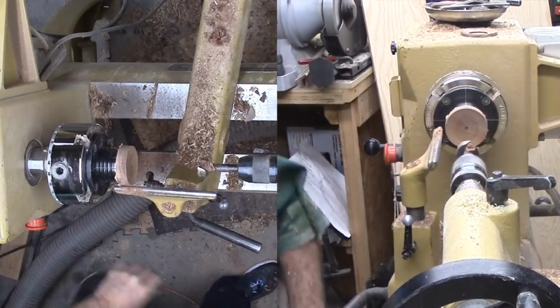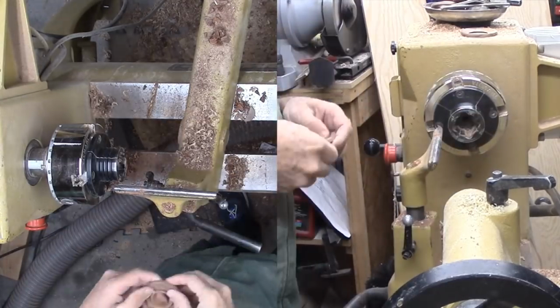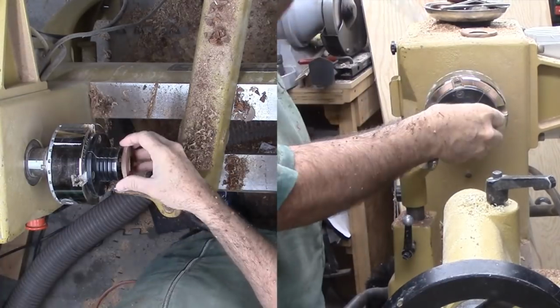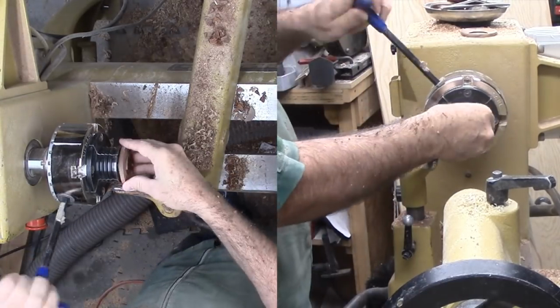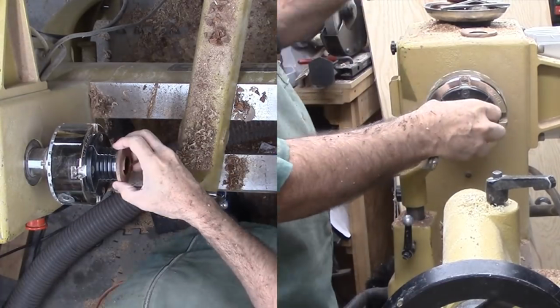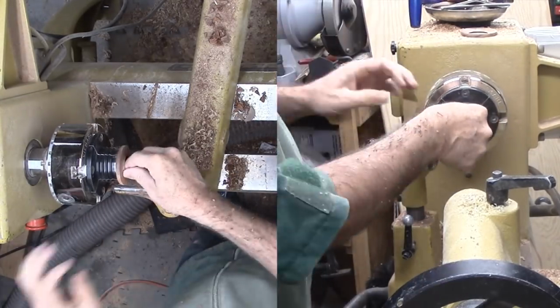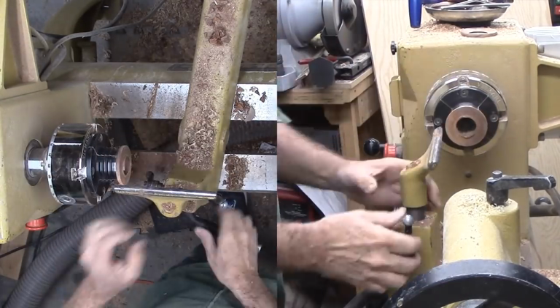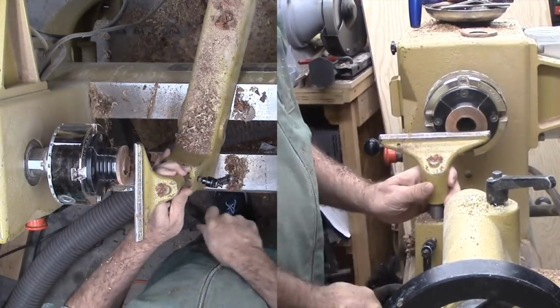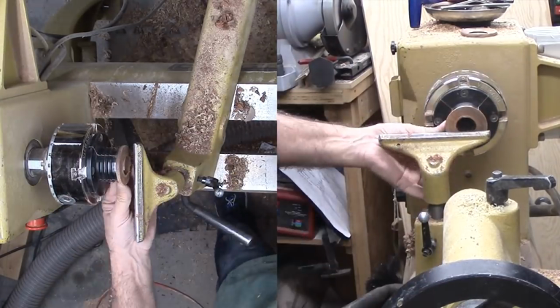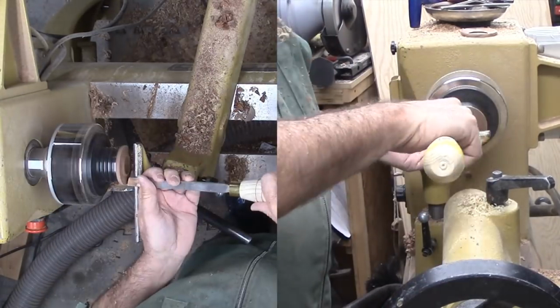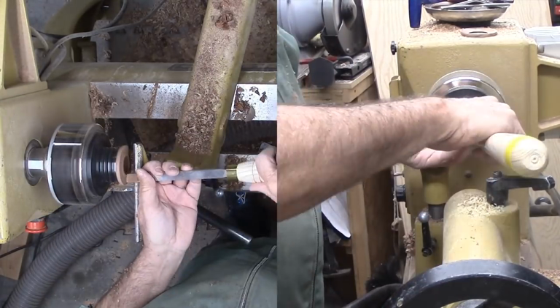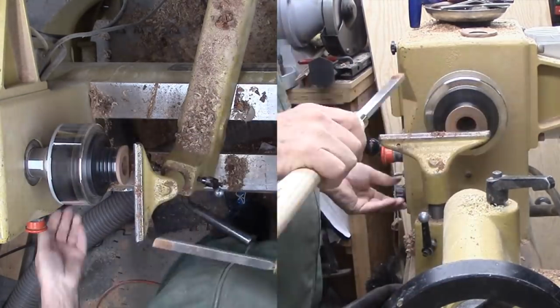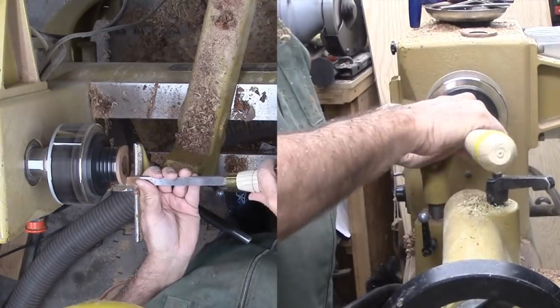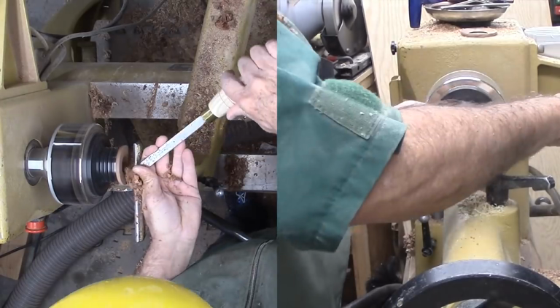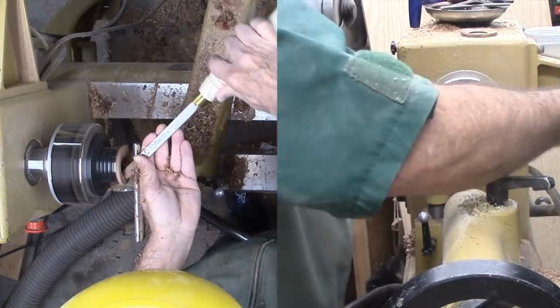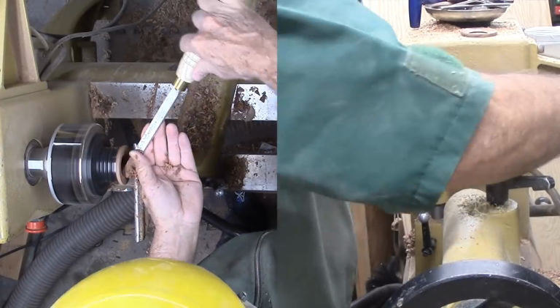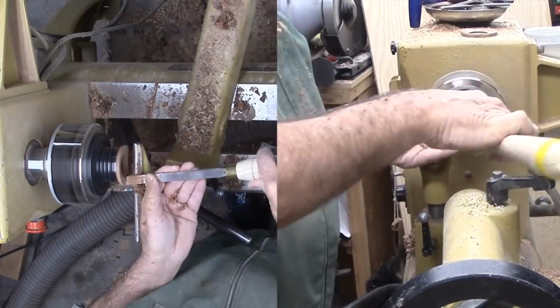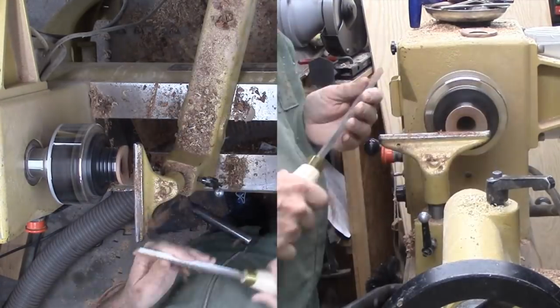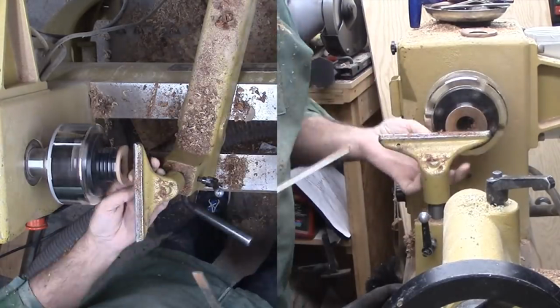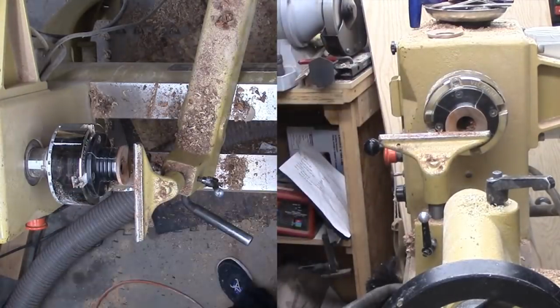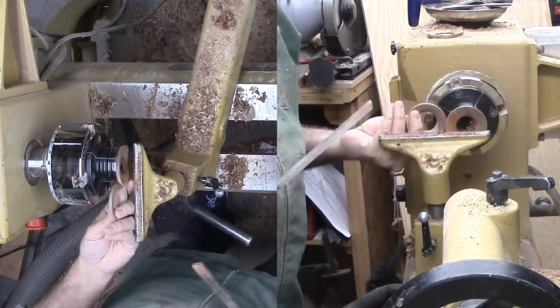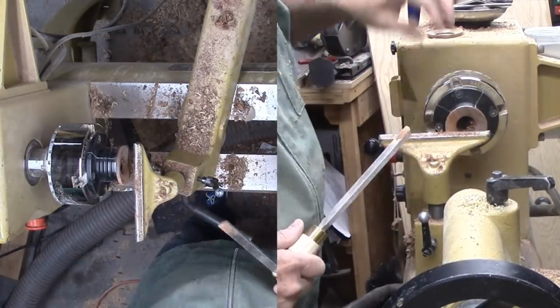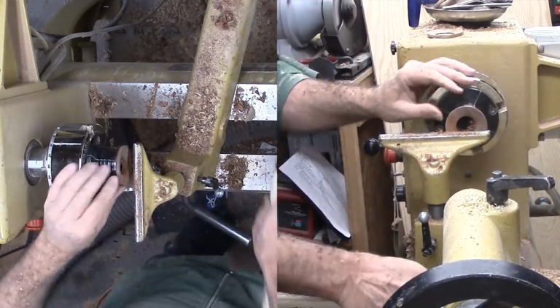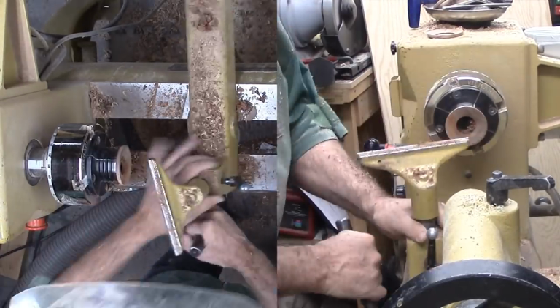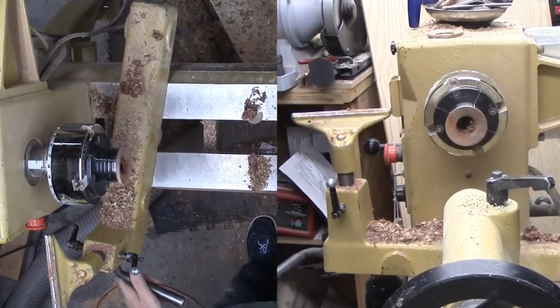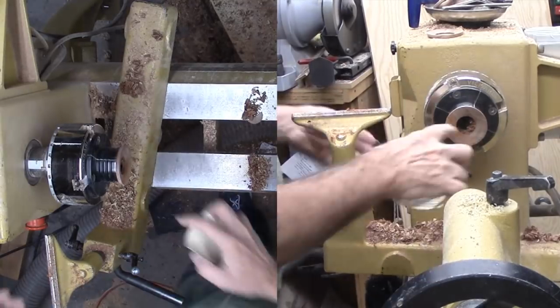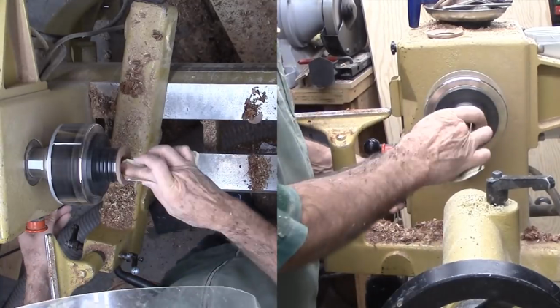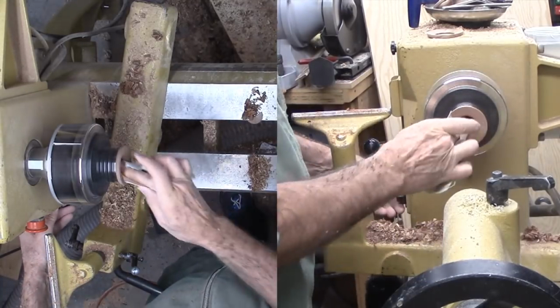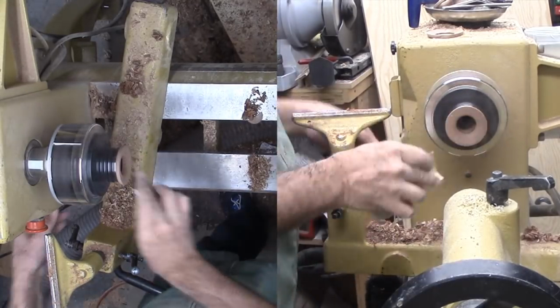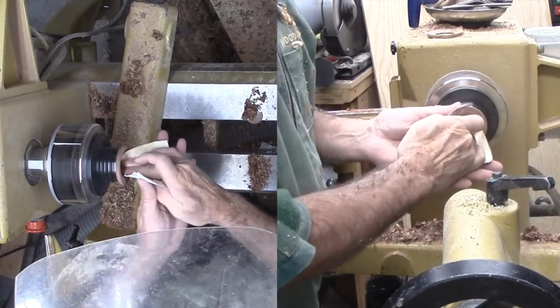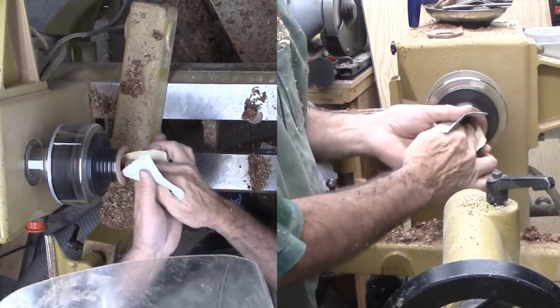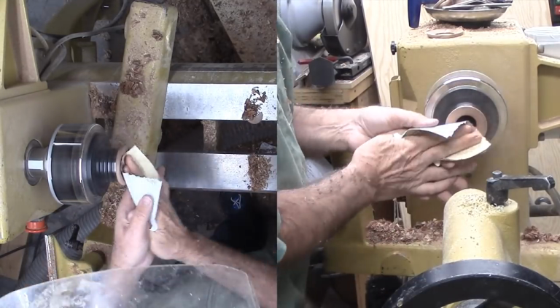Now I've mounted the cap into the small shark jaws. Now I can tool and sand the top side. This is the fourth cap that I've made for this project. At least now I have two that survived and match.